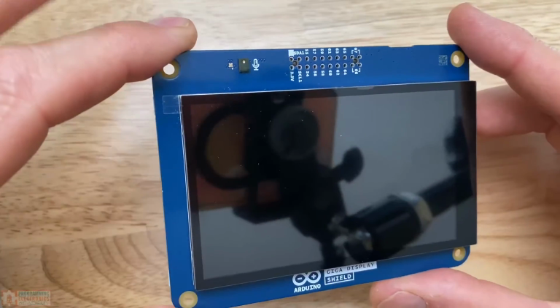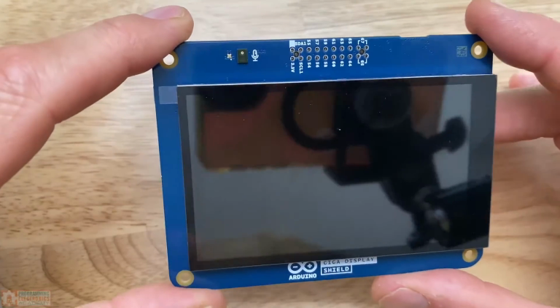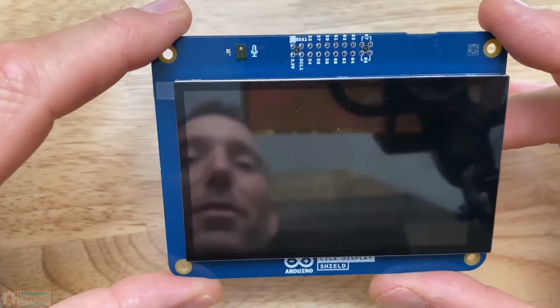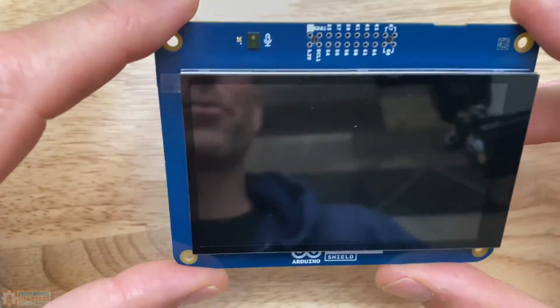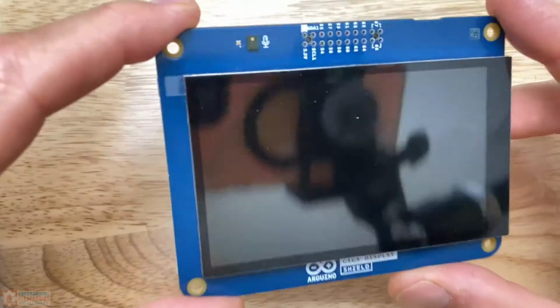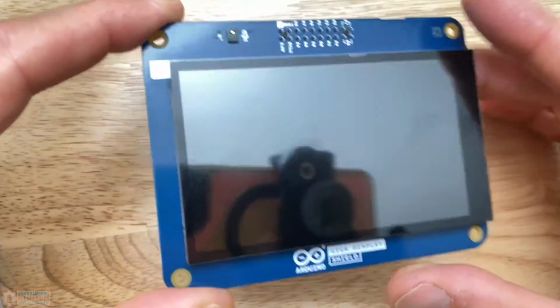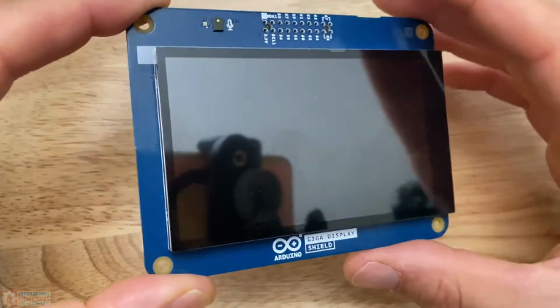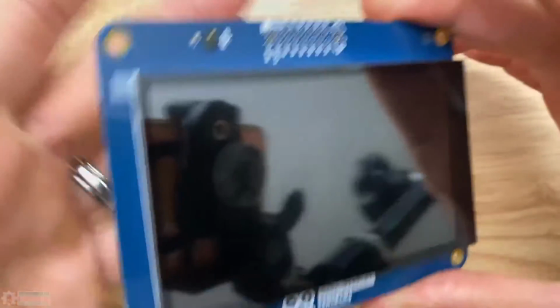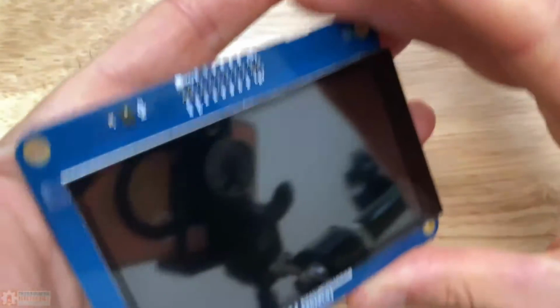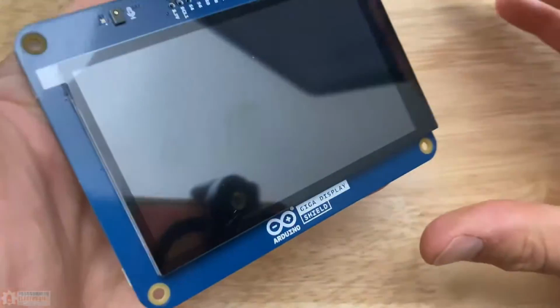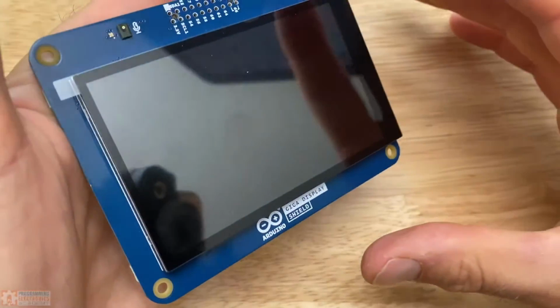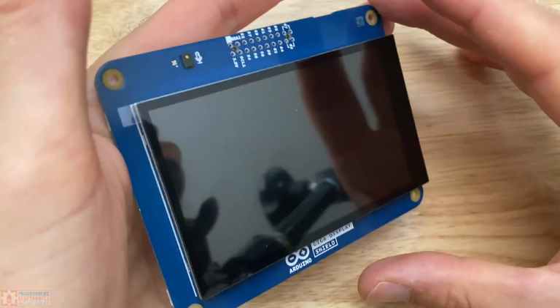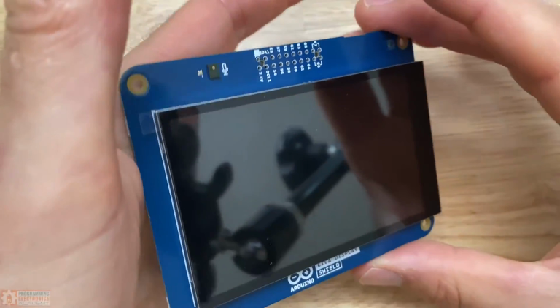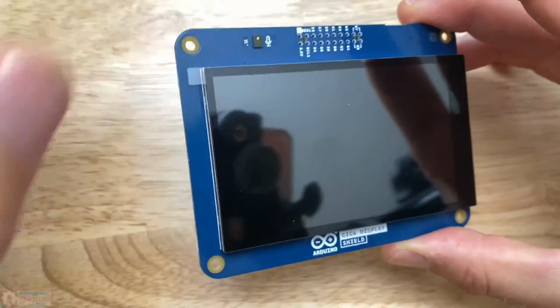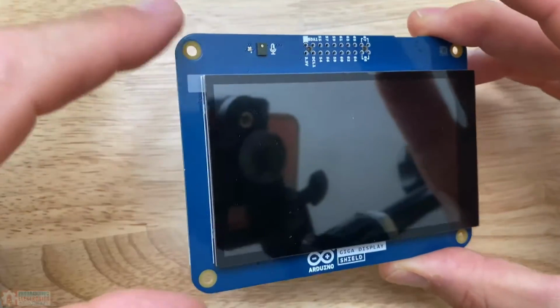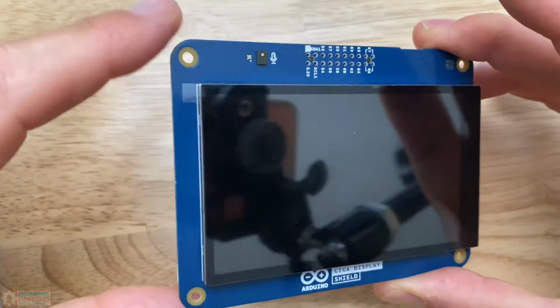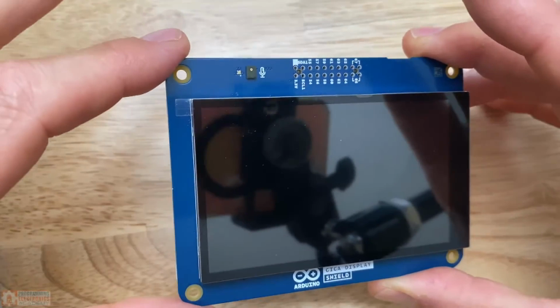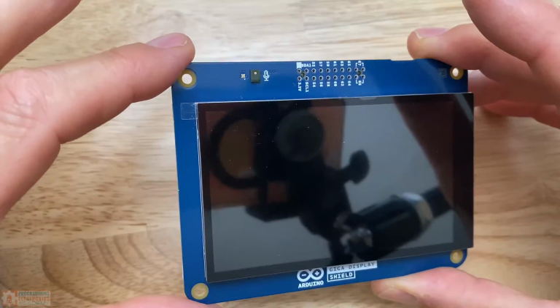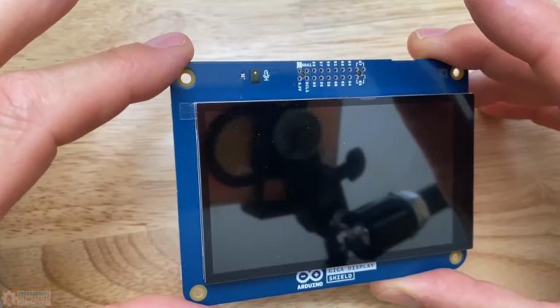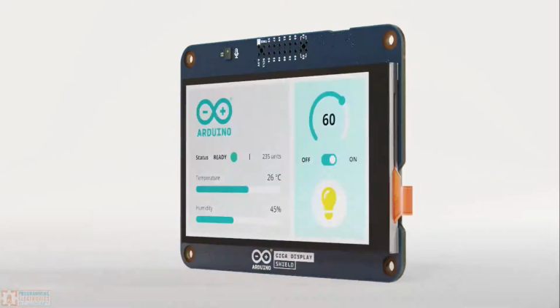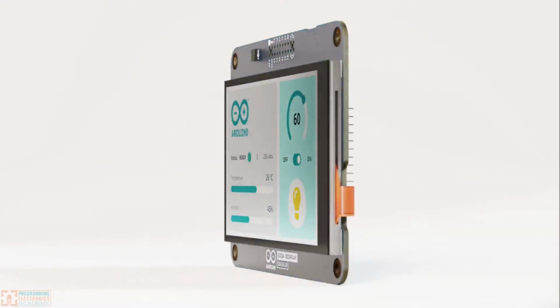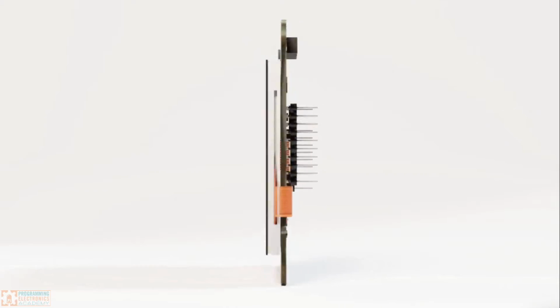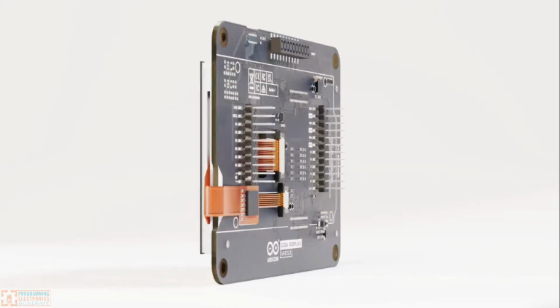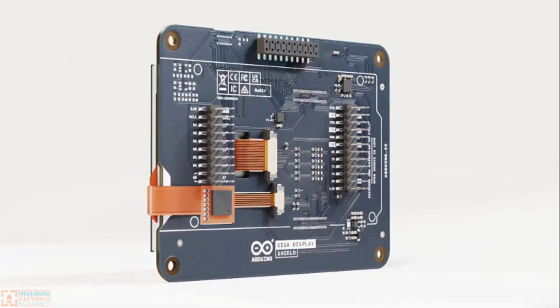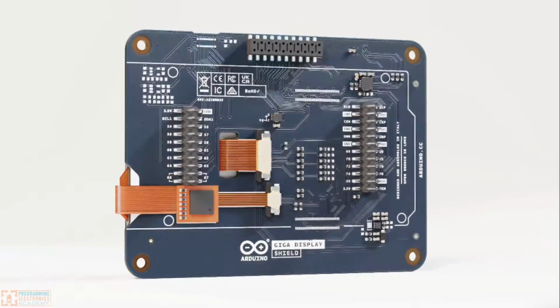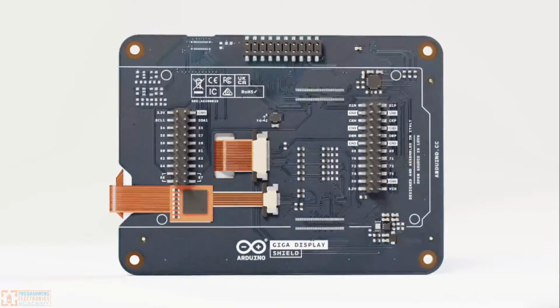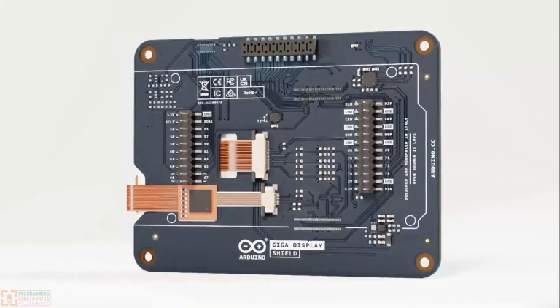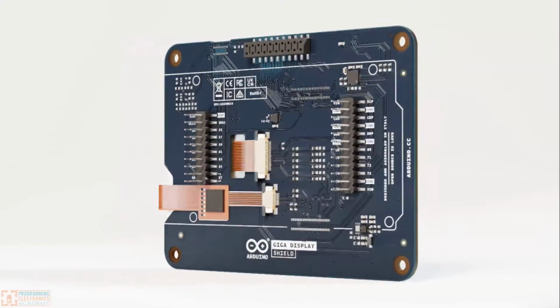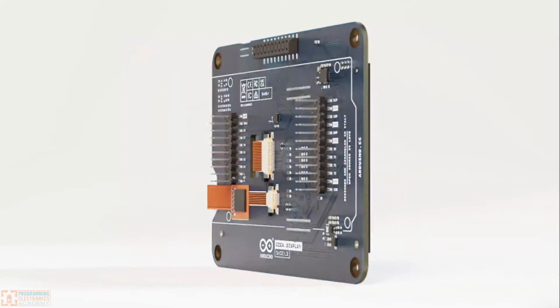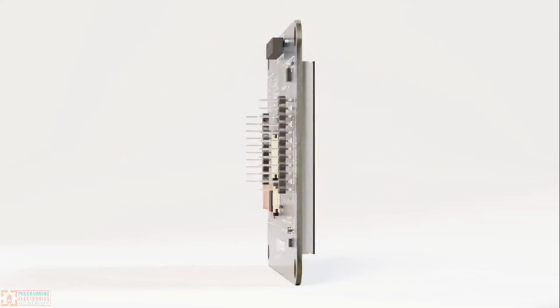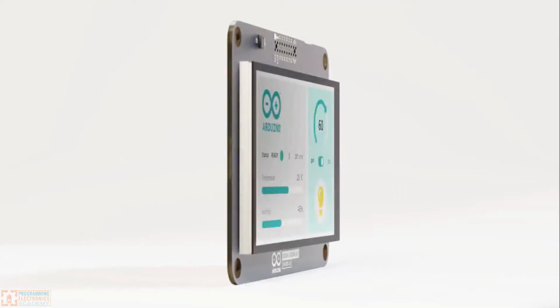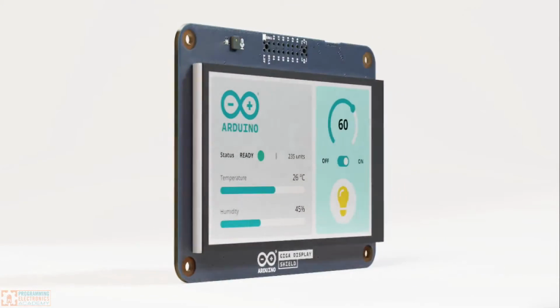First thing first, the screen is really pretty big. Here's my hand there — you can see it's like a 3.97 inch display. Nice big screen. It's definitely hefty.